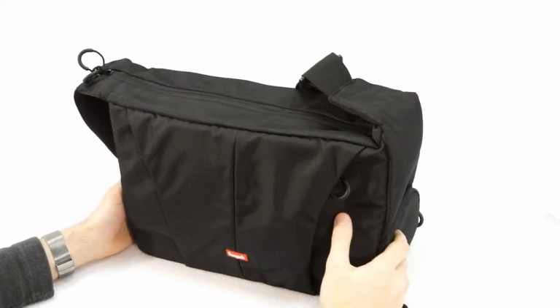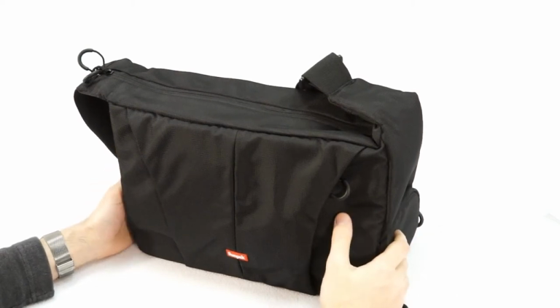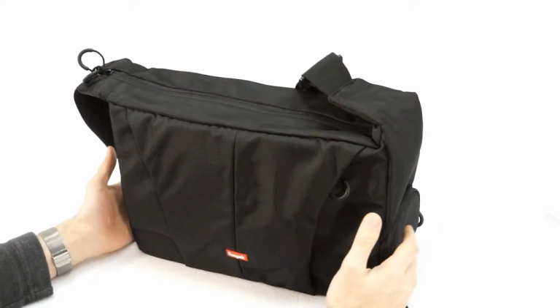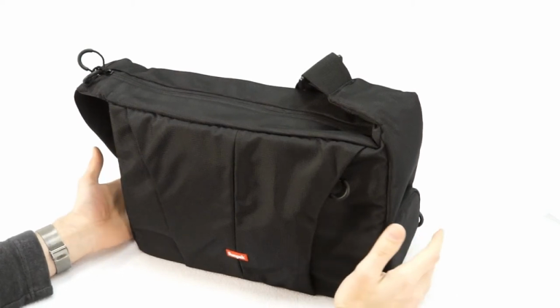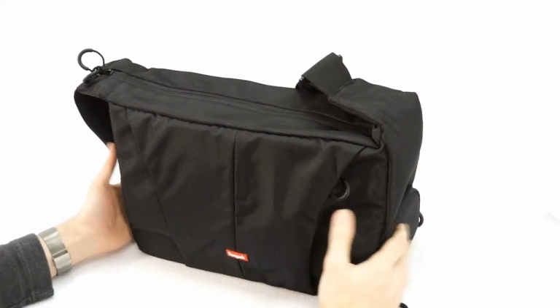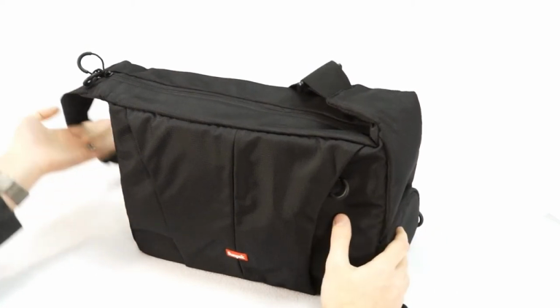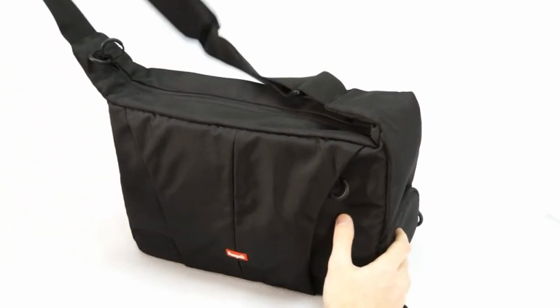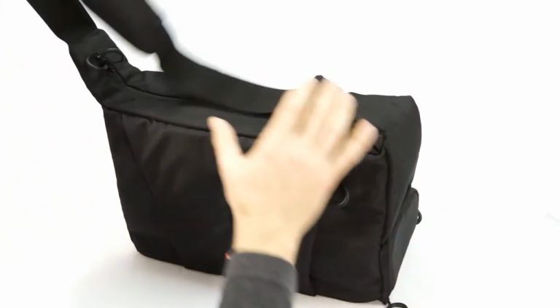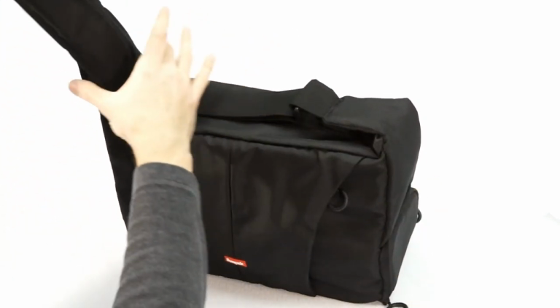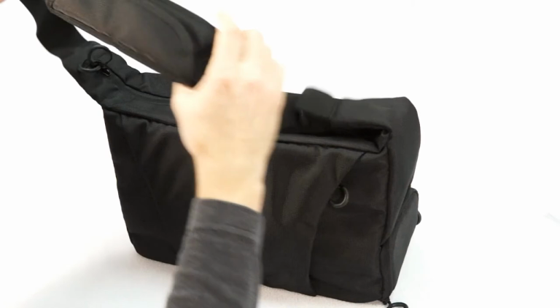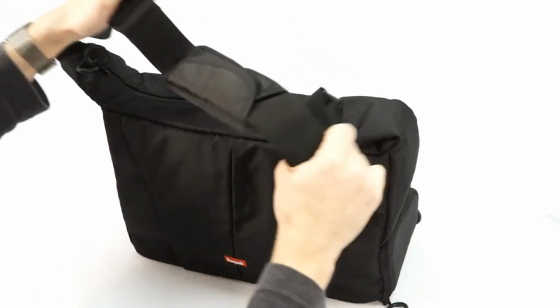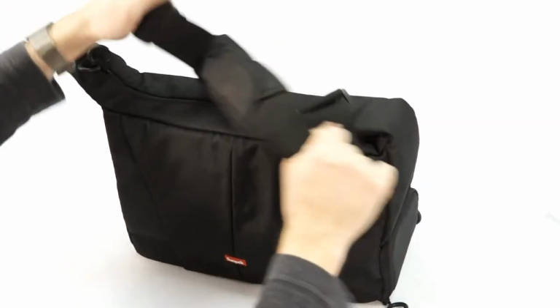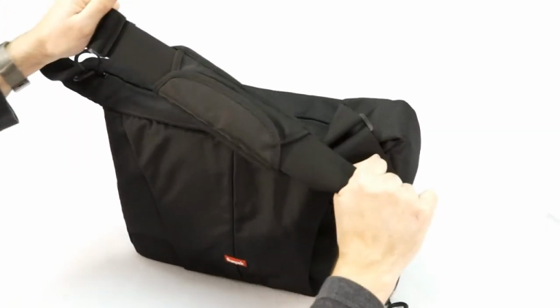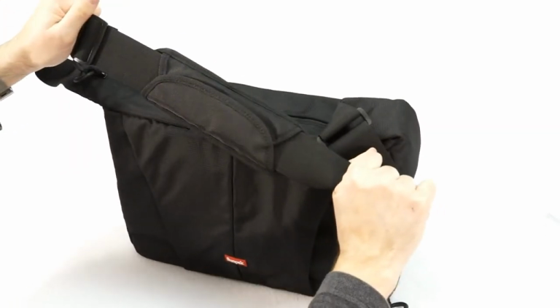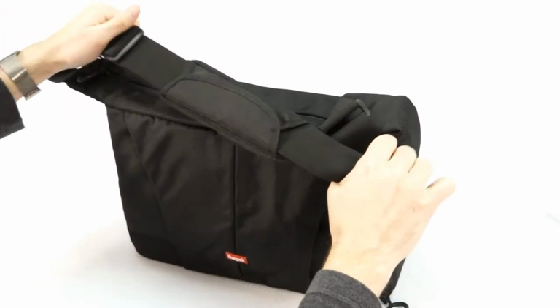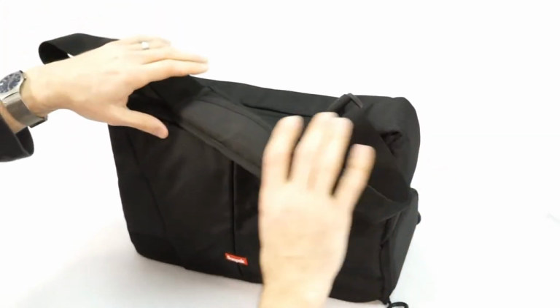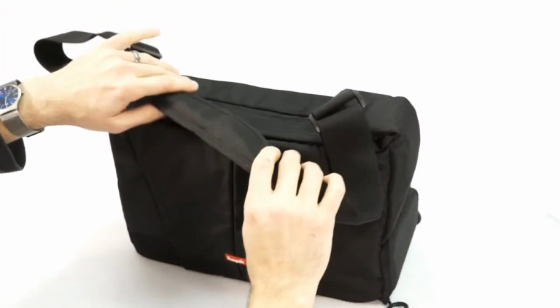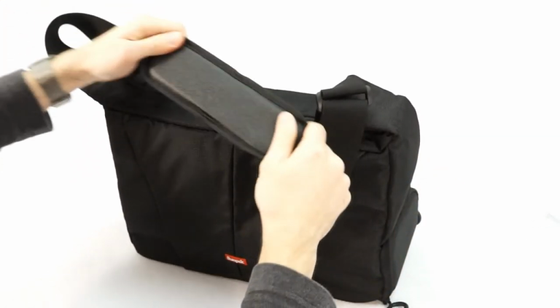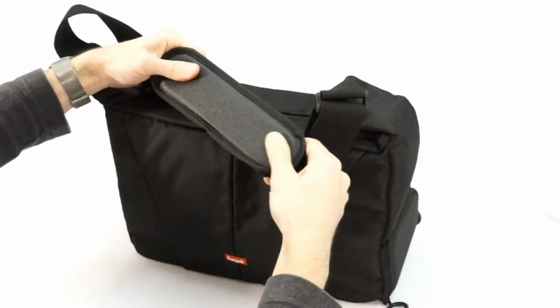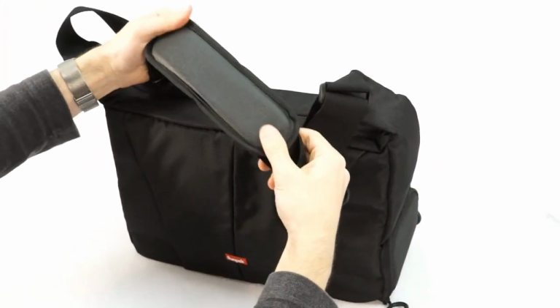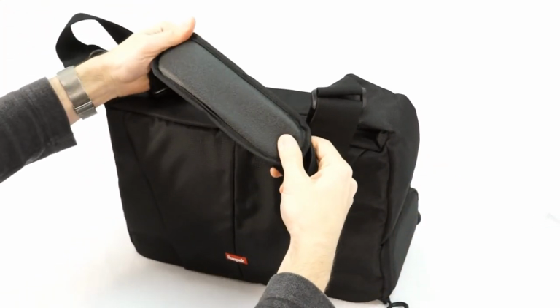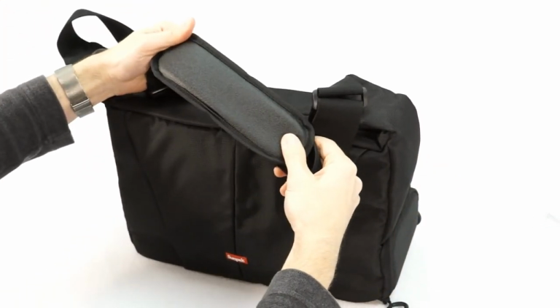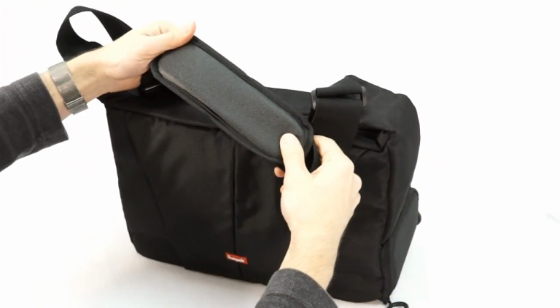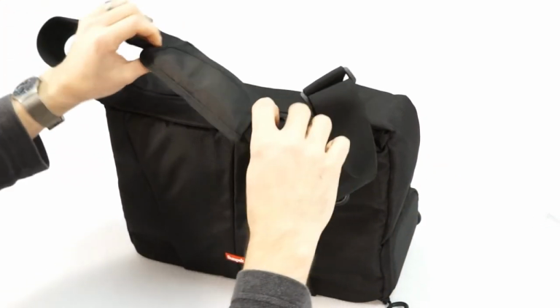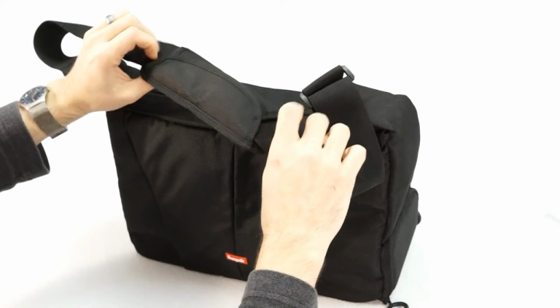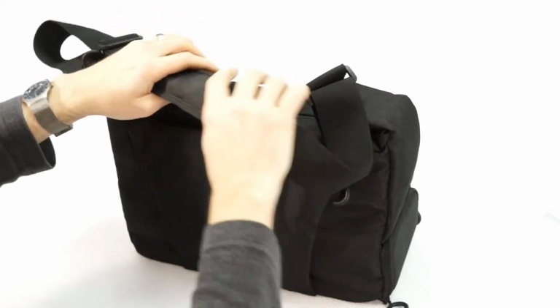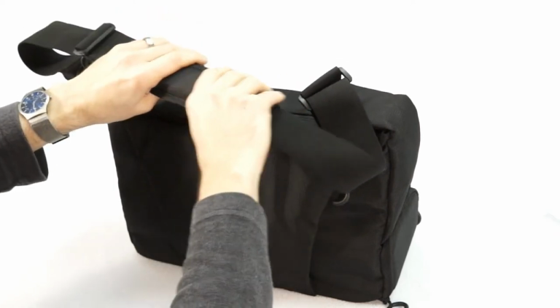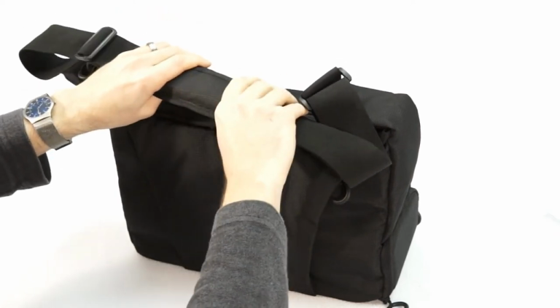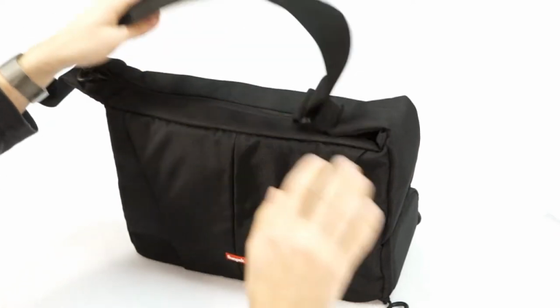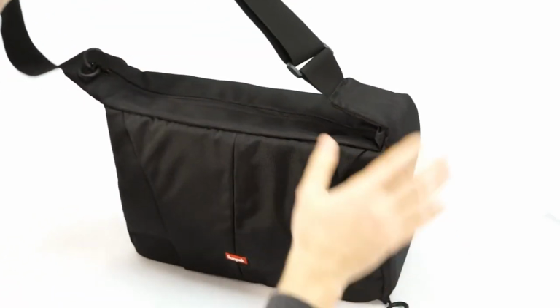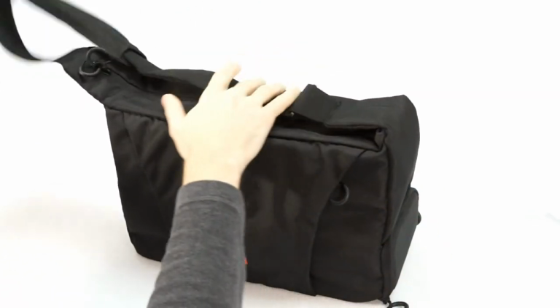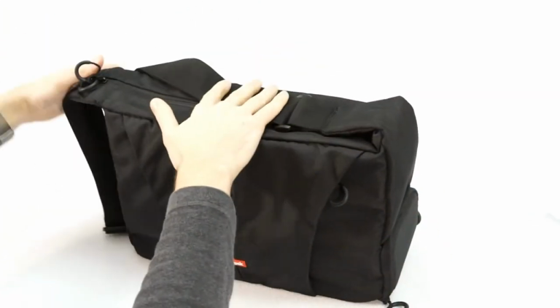And finally, this case is carried by a heavy-duty adjustable strap, and that has a padded non-slip shoulder pad, so it's nice and secure, and it's comfortable too.